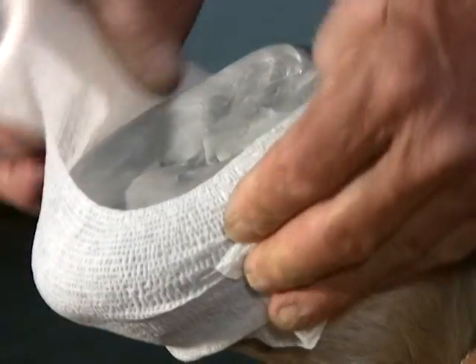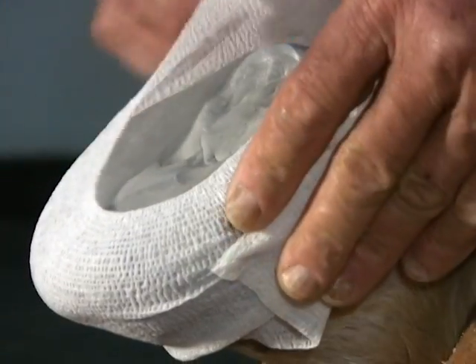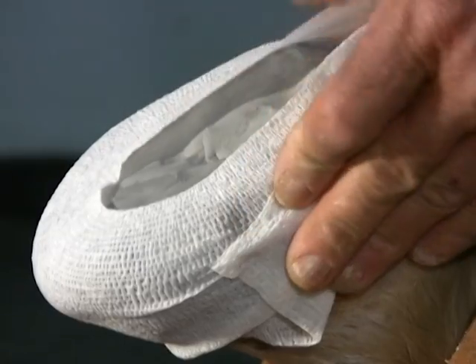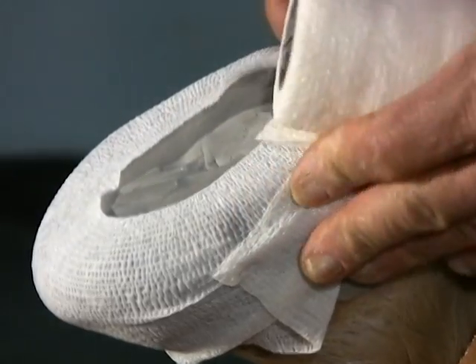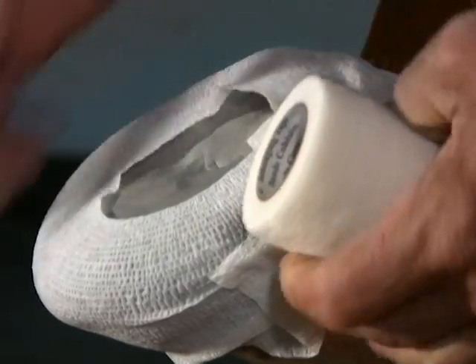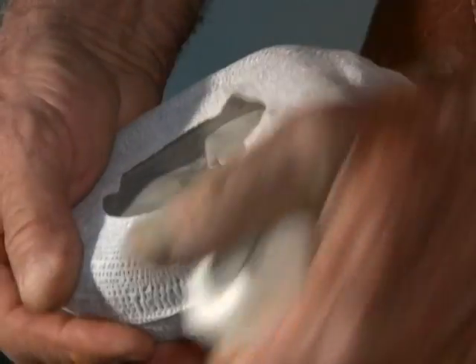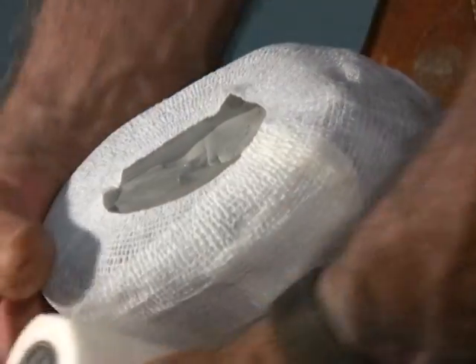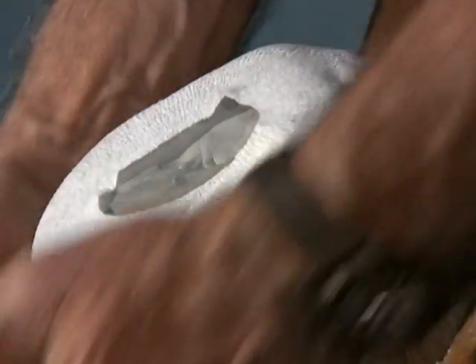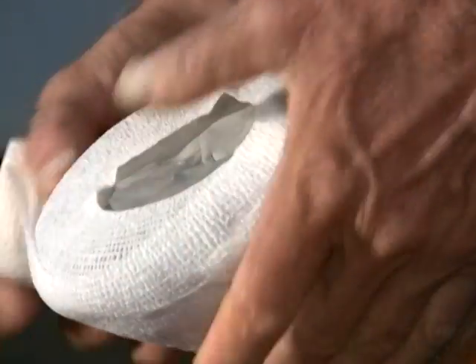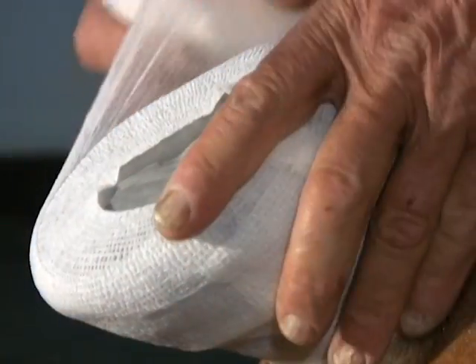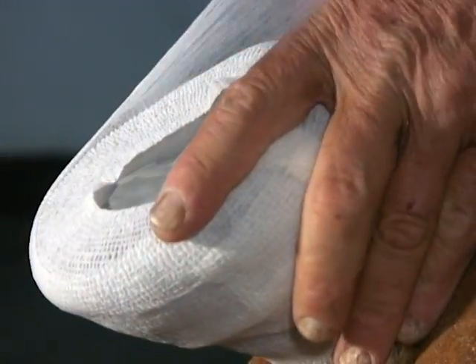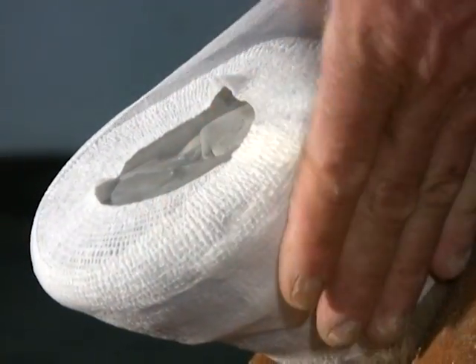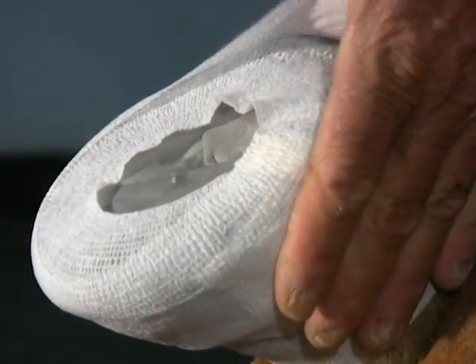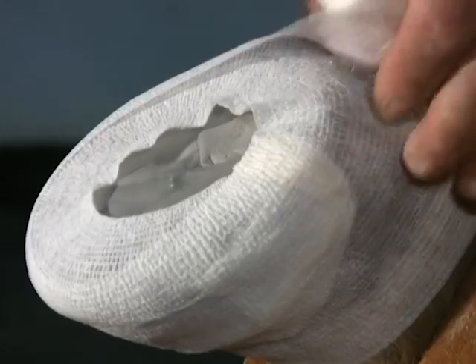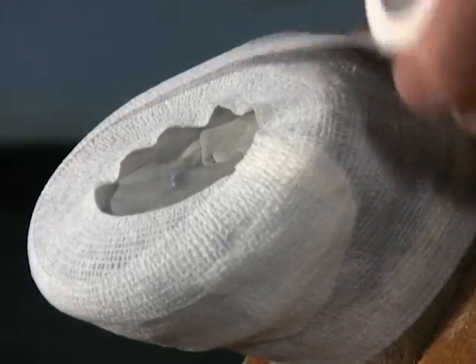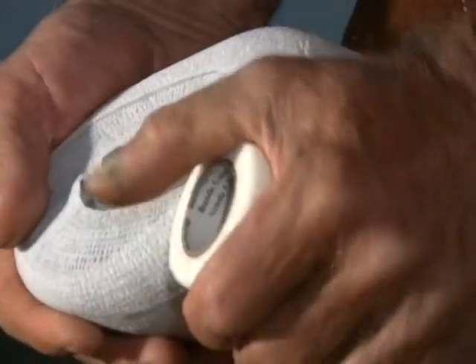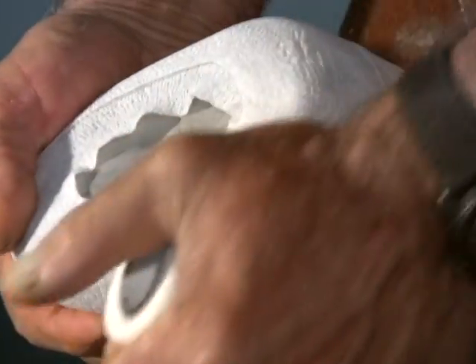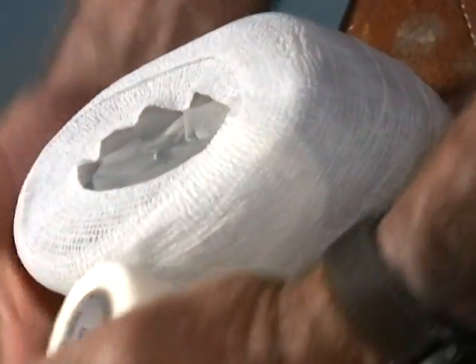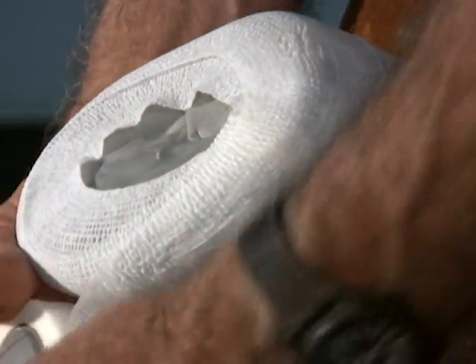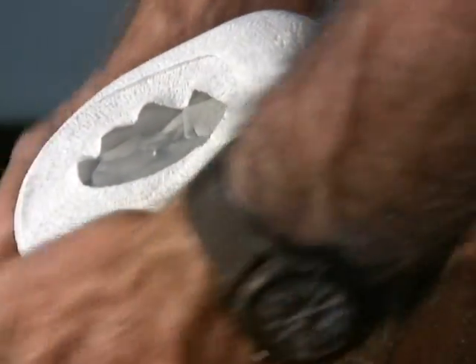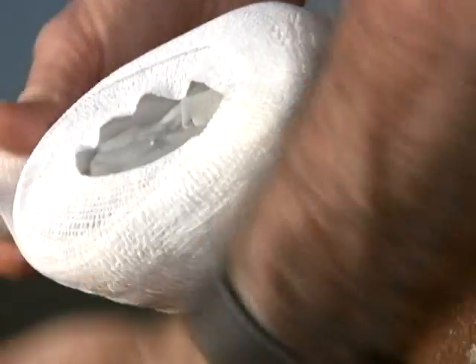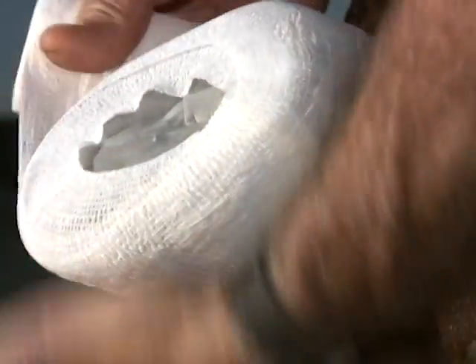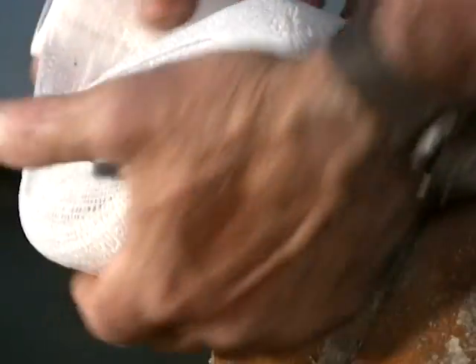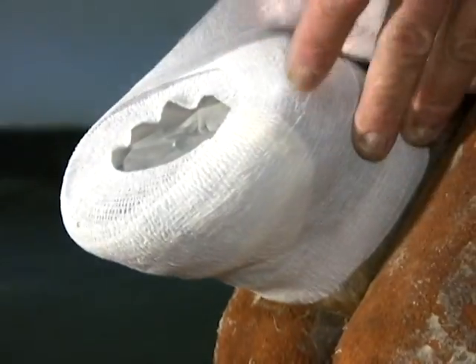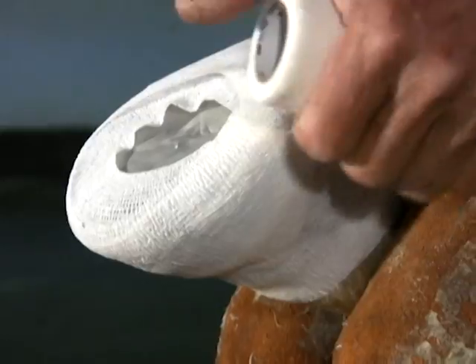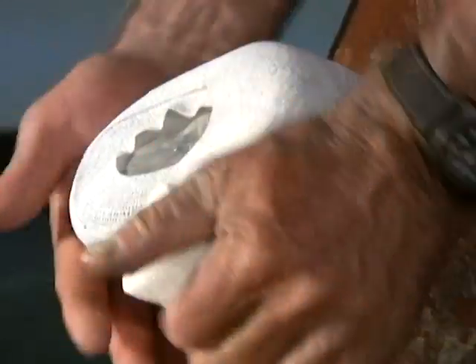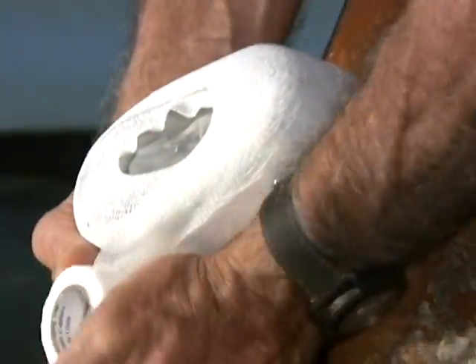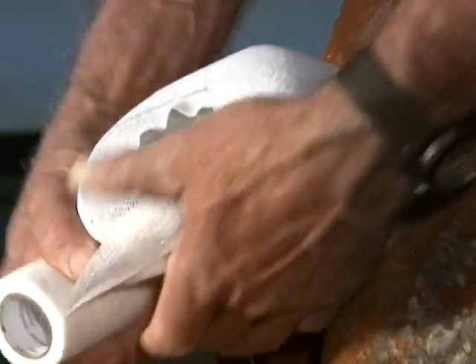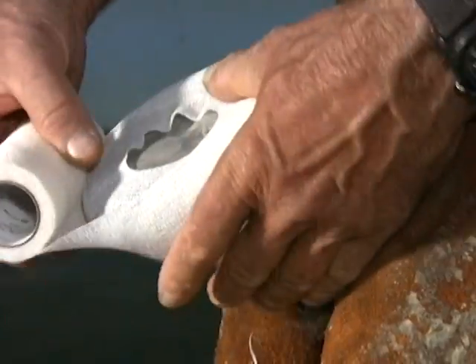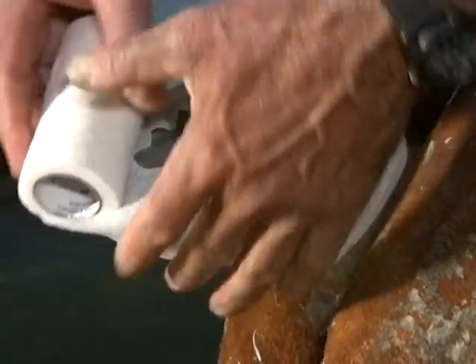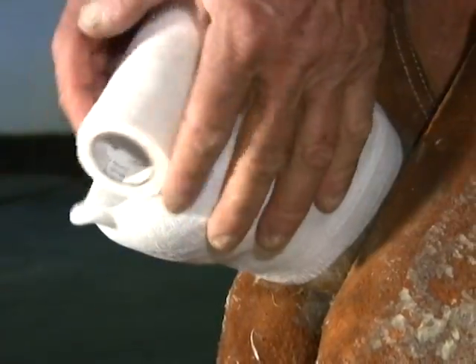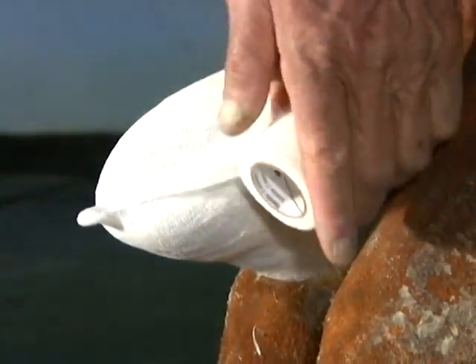Once you're satisfied that the rubber has made contact with the entire hoof surface, cover it with vet wrap, pulling it snug to push out any air pockets, but avoid pulling too tight at the edge of the foot to prevent the sharp edges of the hoof from cutting through the mold.